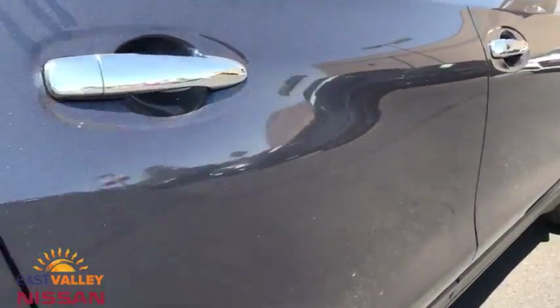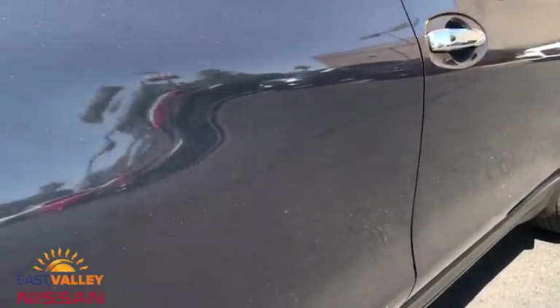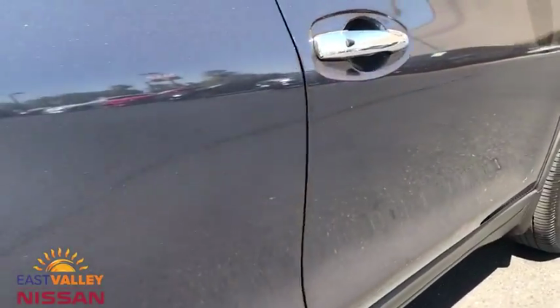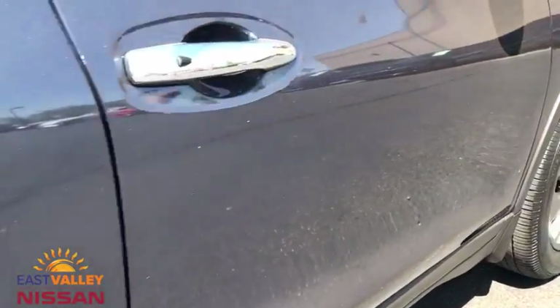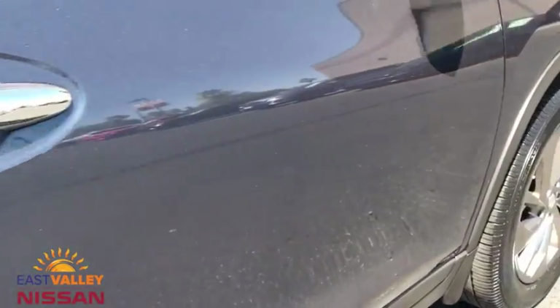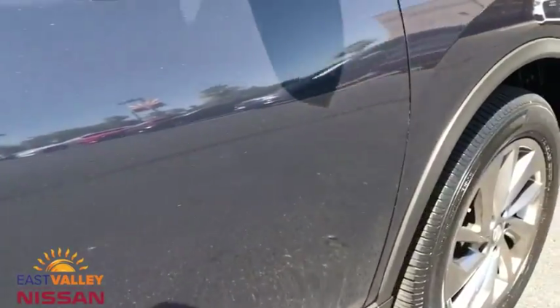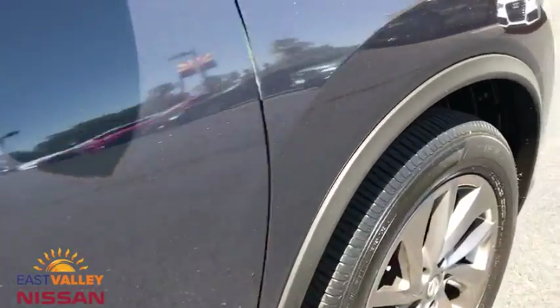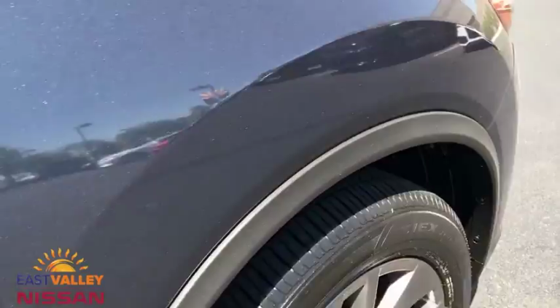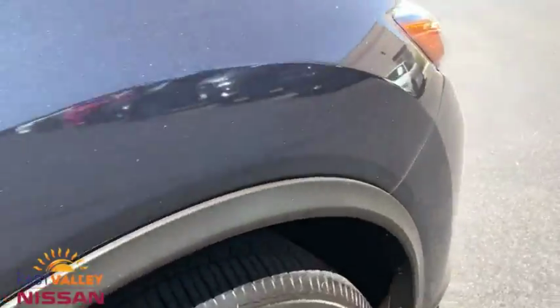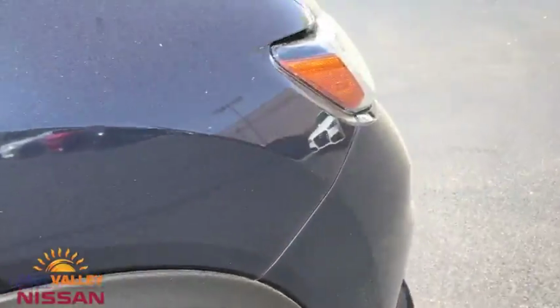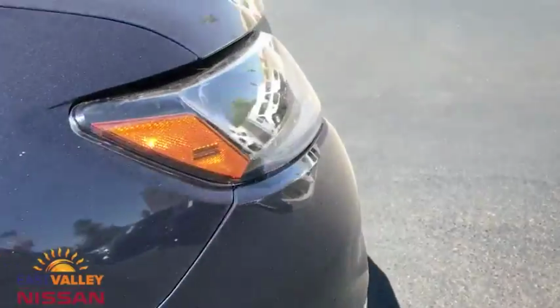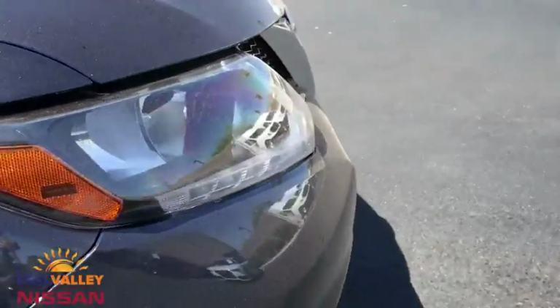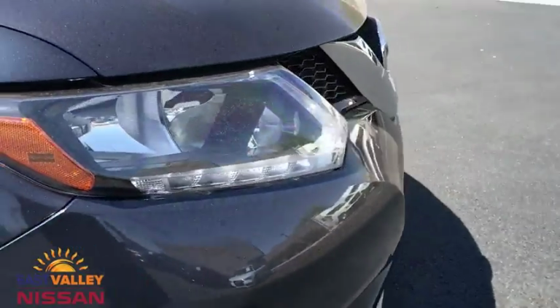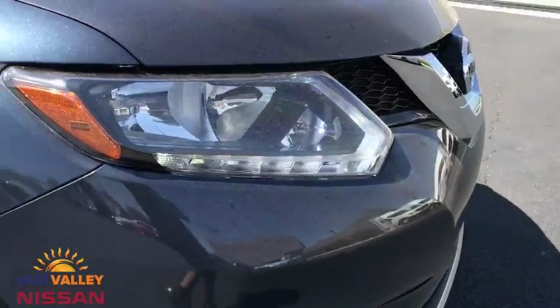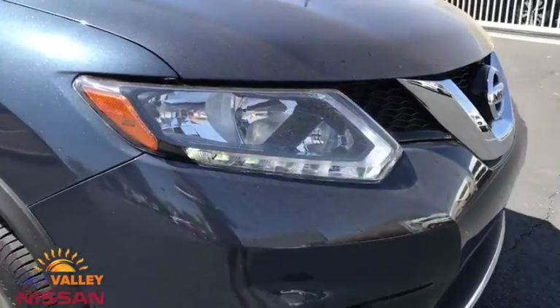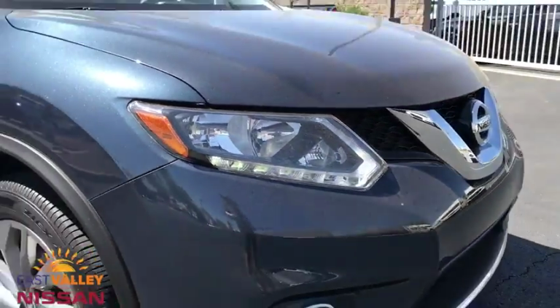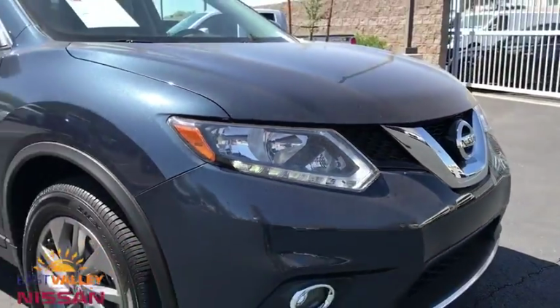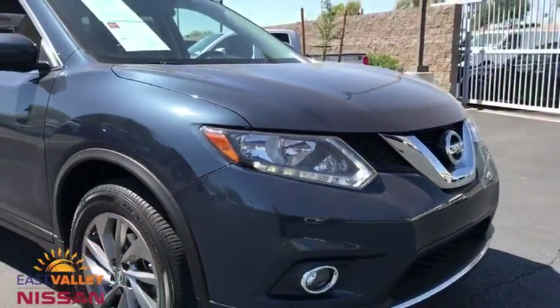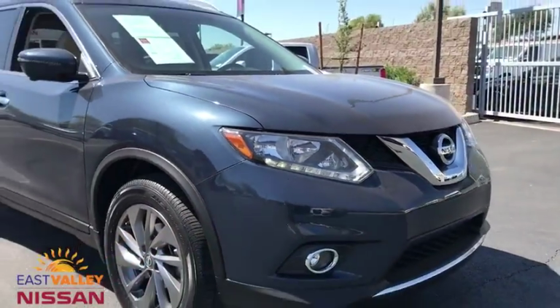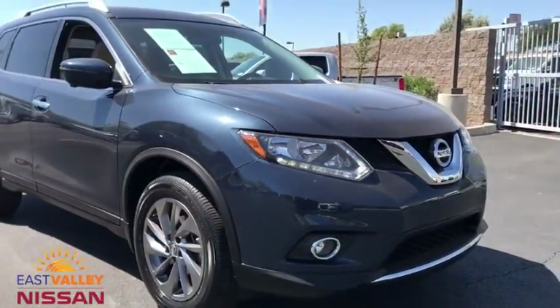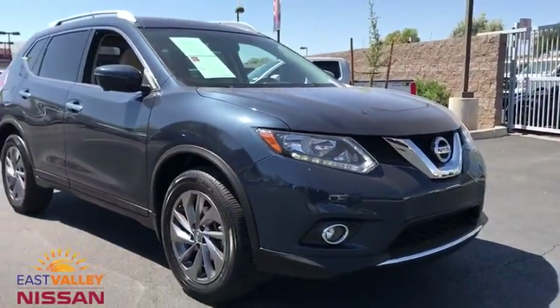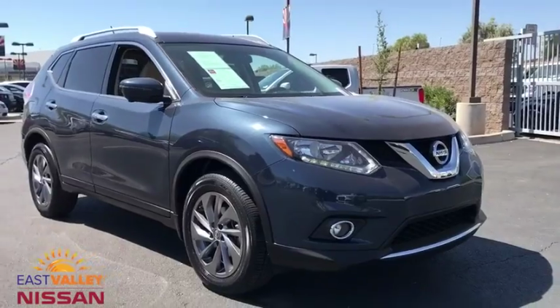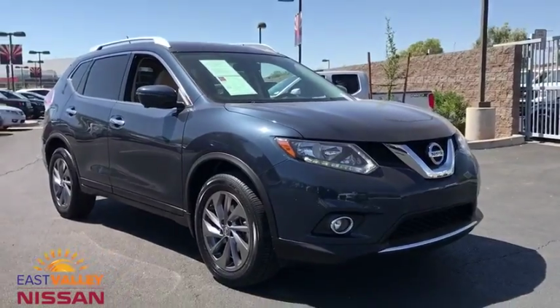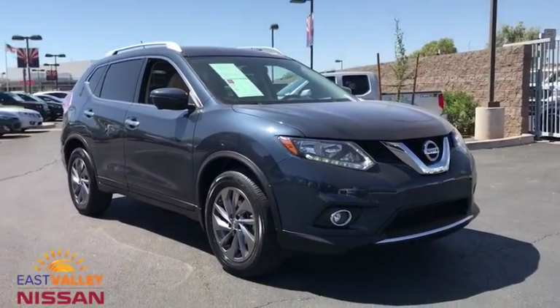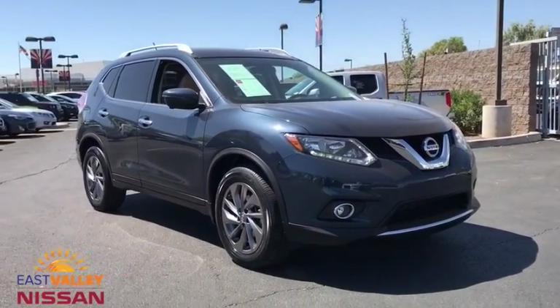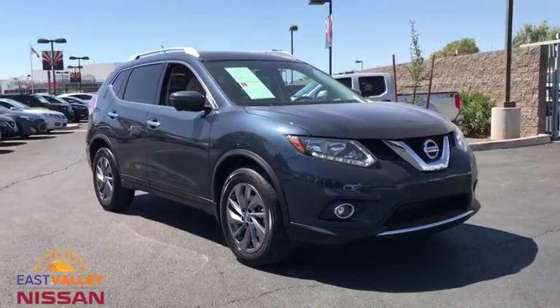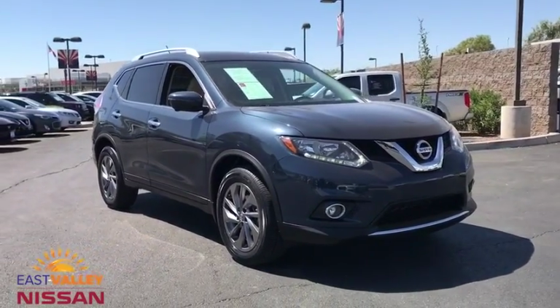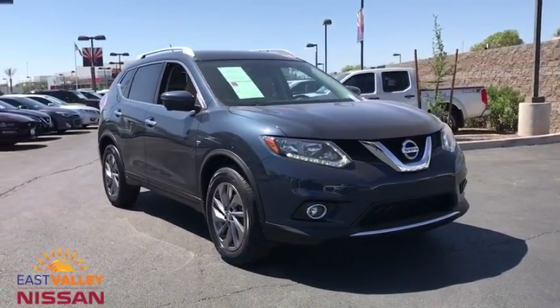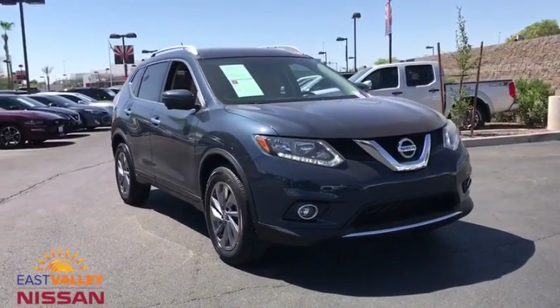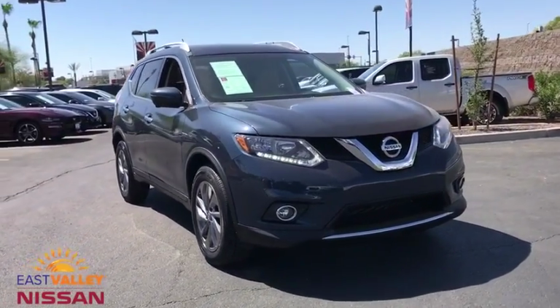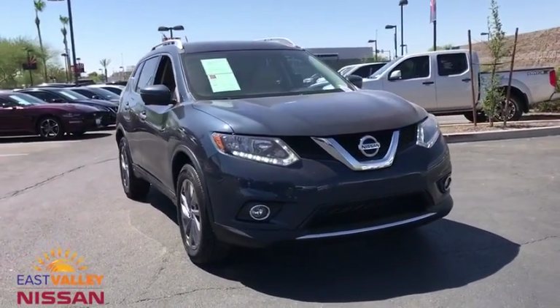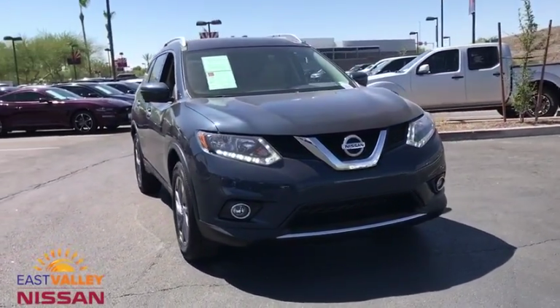Bluetooth, leather-wrapped steering wheel, power steering, adjustable steering wheel, four-wheel disc brakes, aluminum wheels, cruise control, keyless start, AM-FM stereo radio, front-wheel drive, climate control.